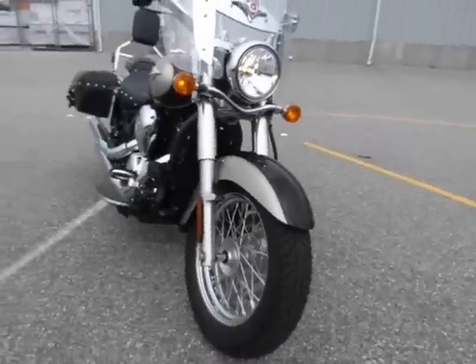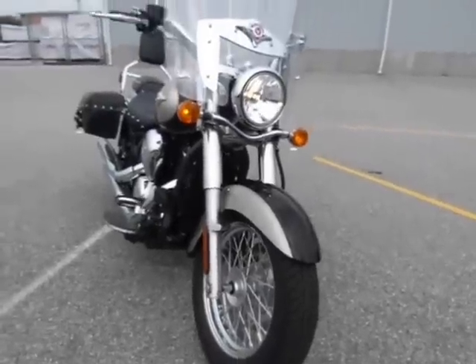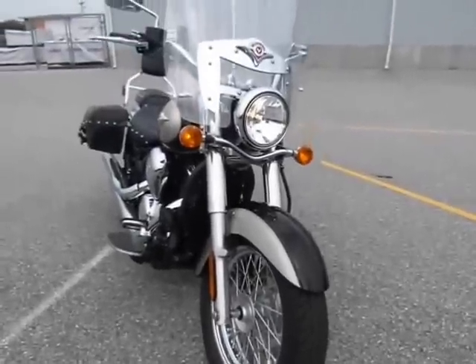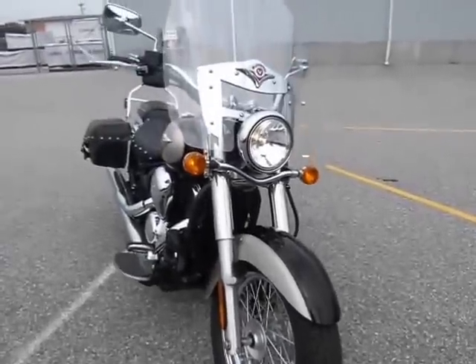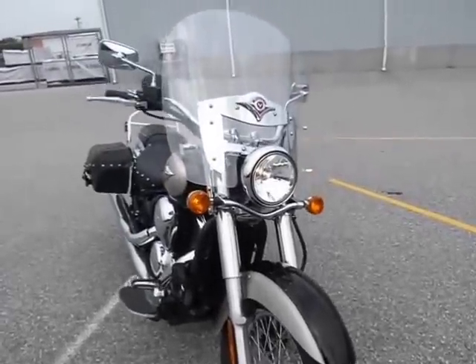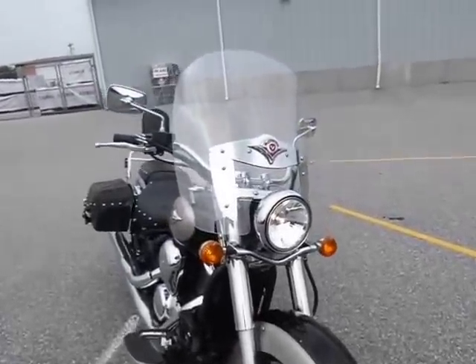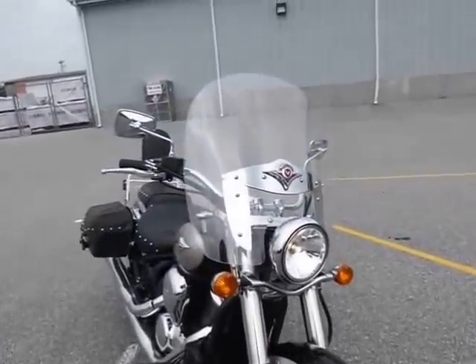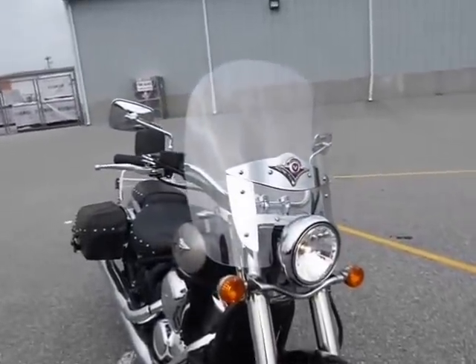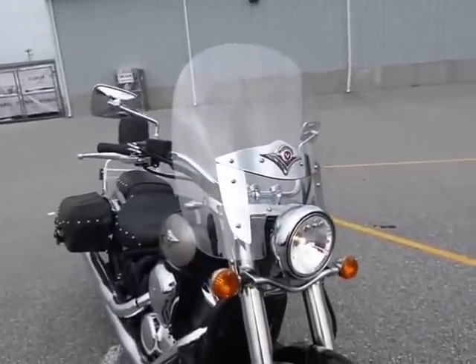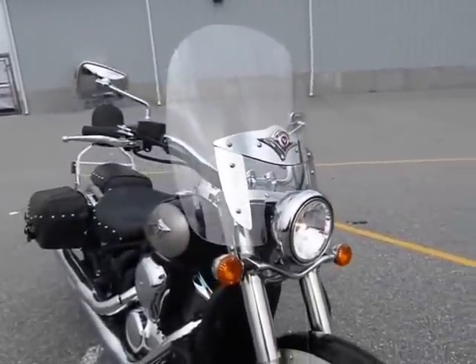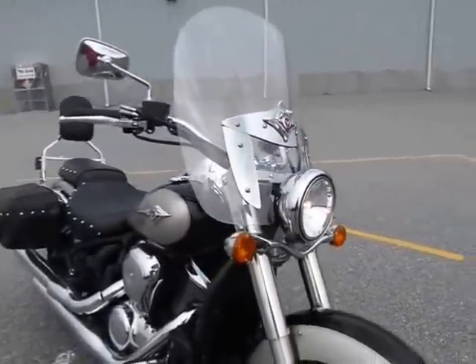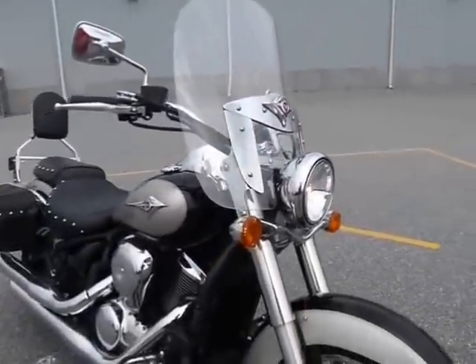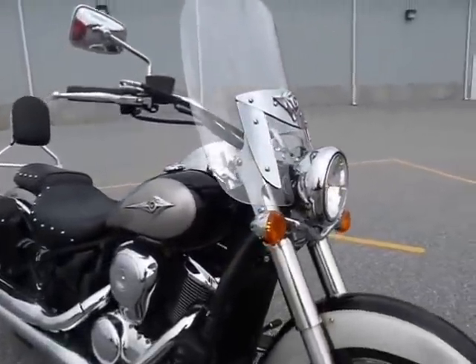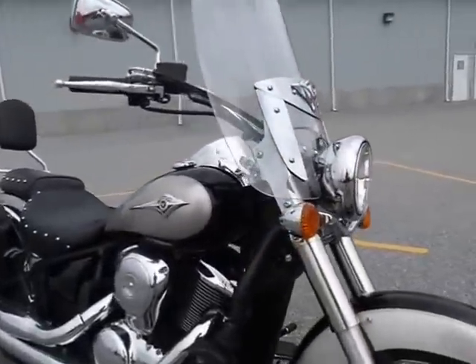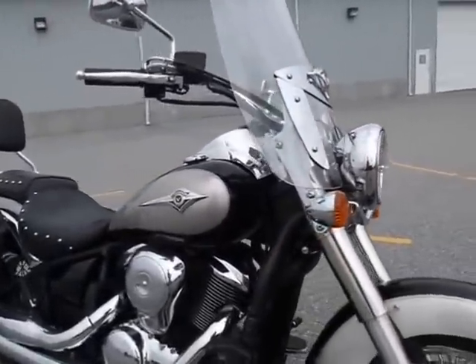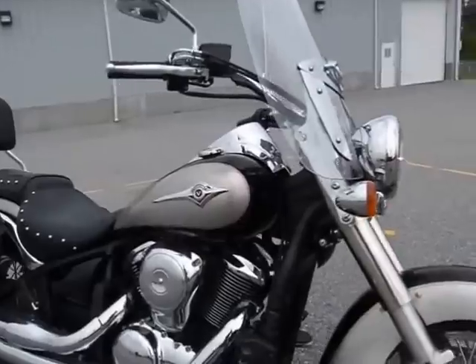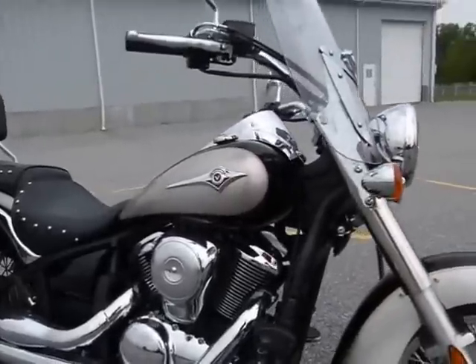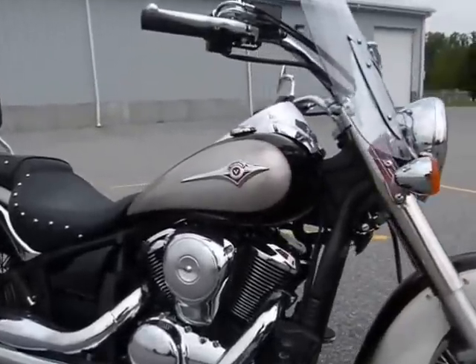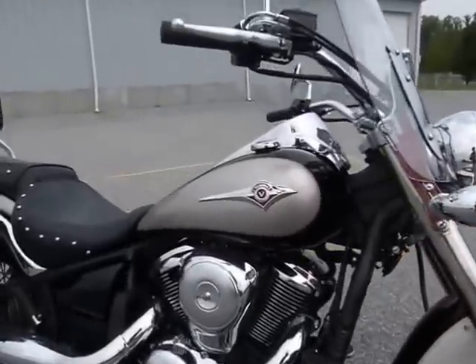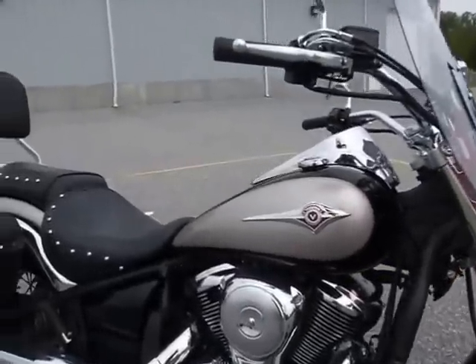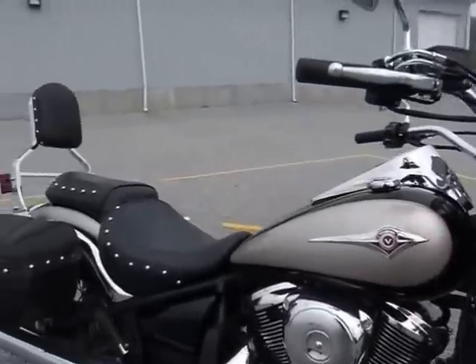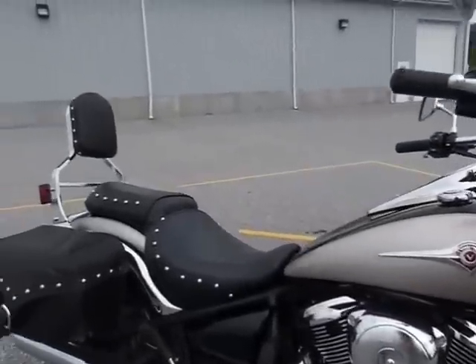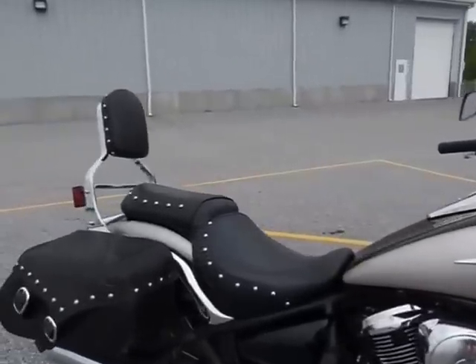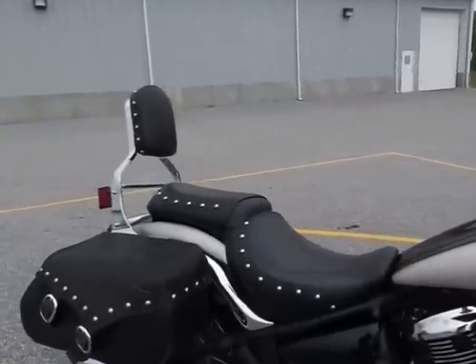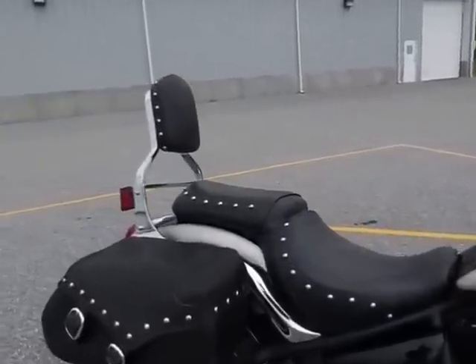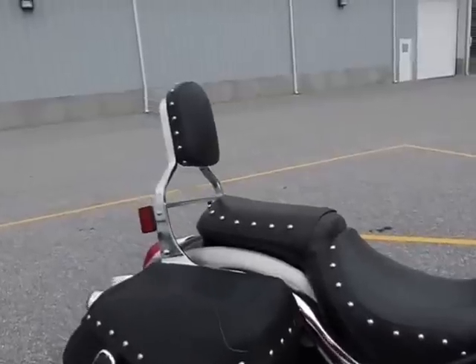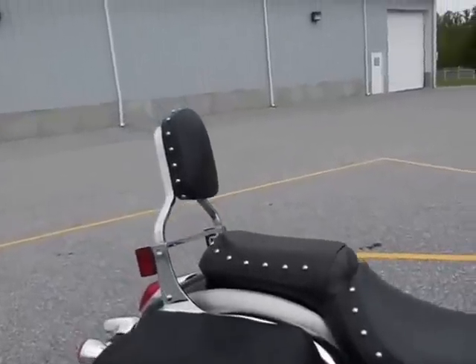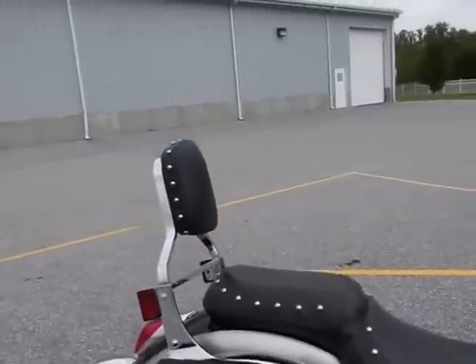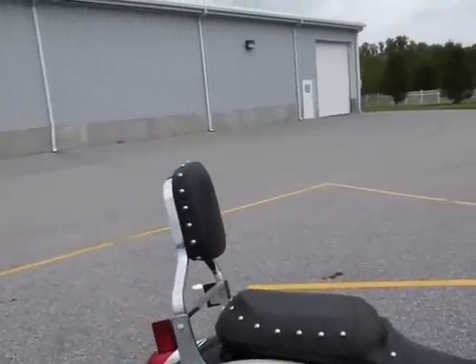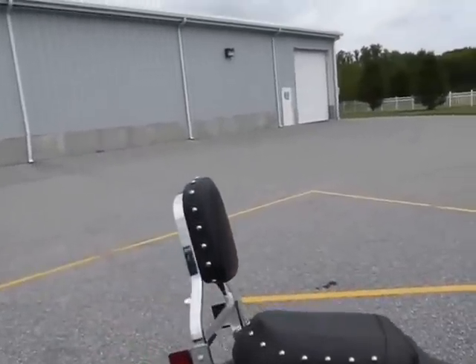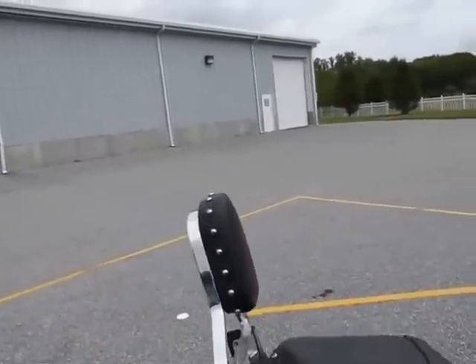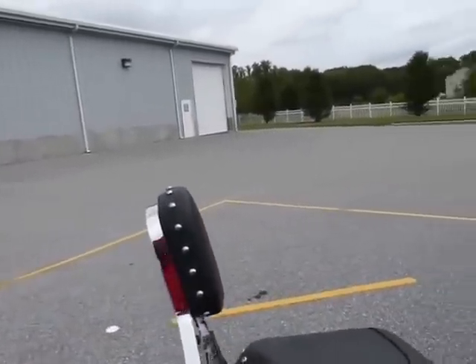These bikes are really nice. This is the LT, the Light Tourer edition. So it has a nice windshield, has the floorboards, it has the nice bags on the back, and a great passenger backrest.